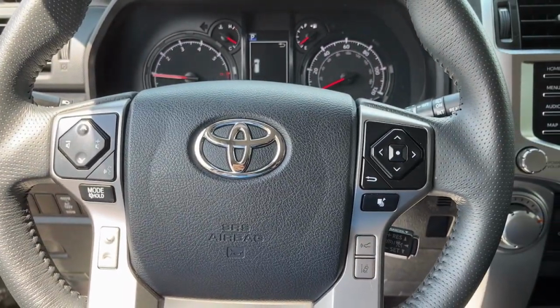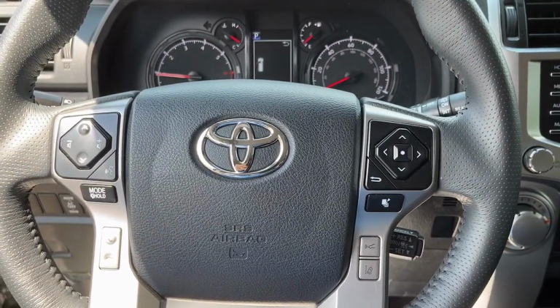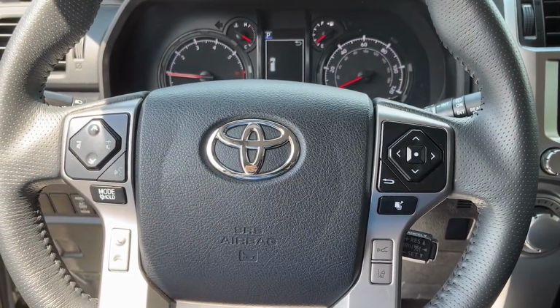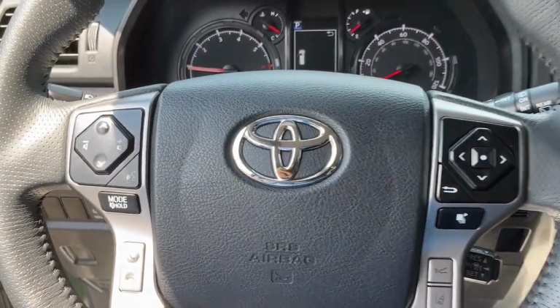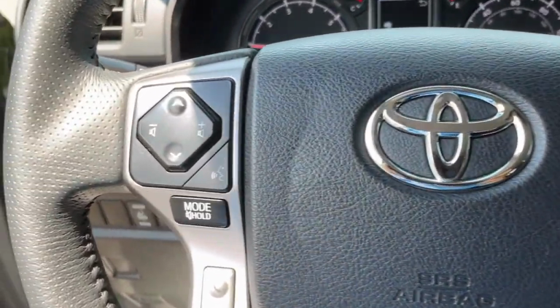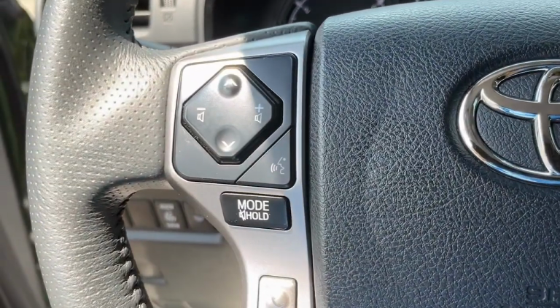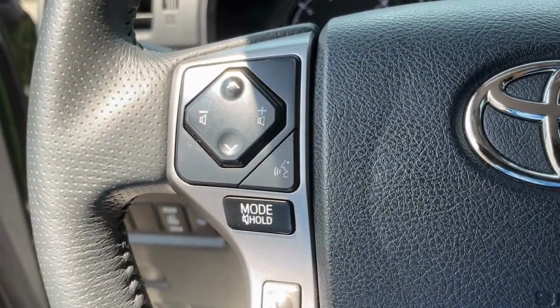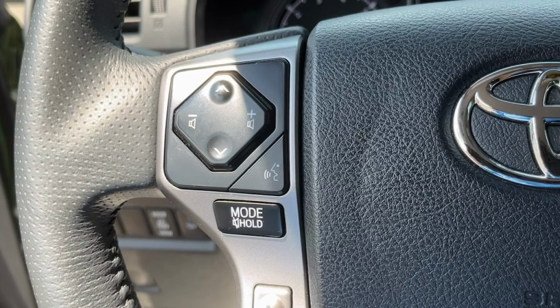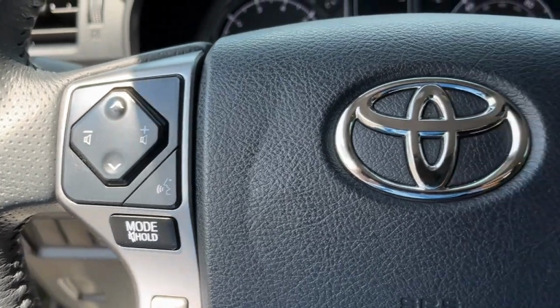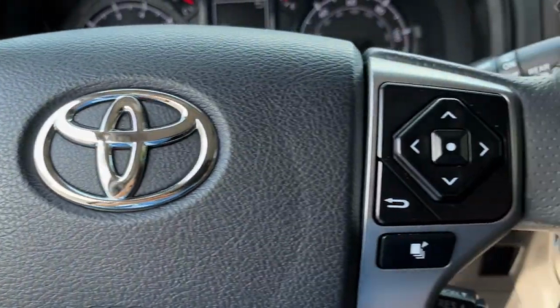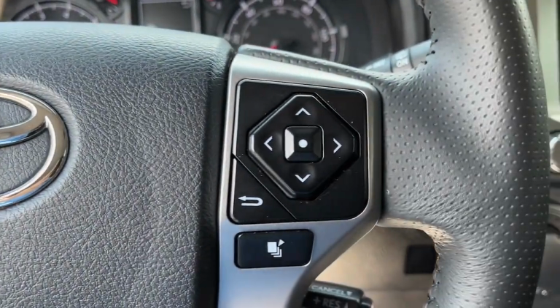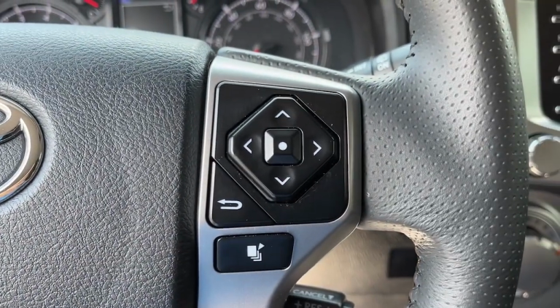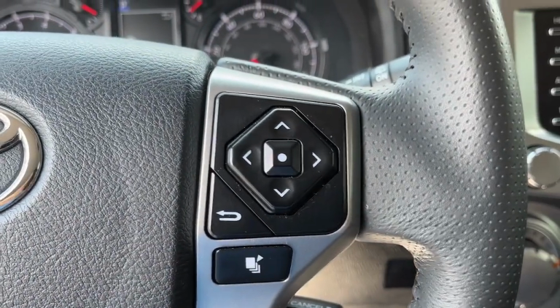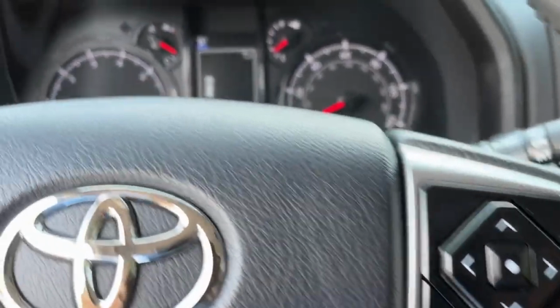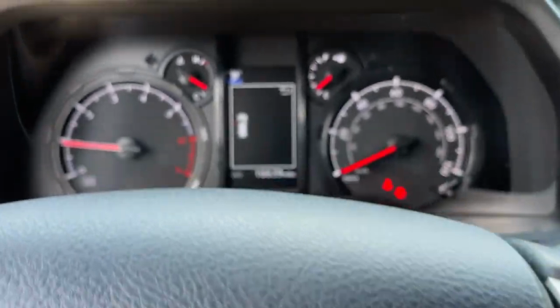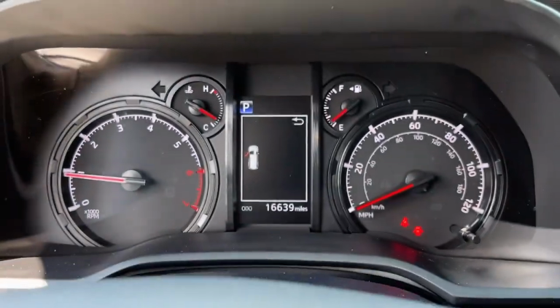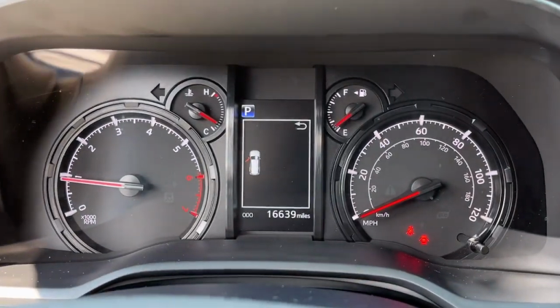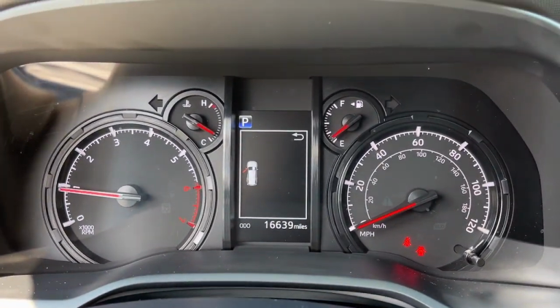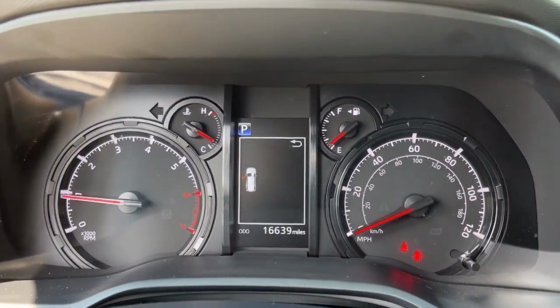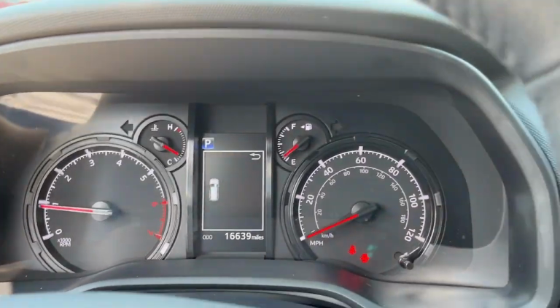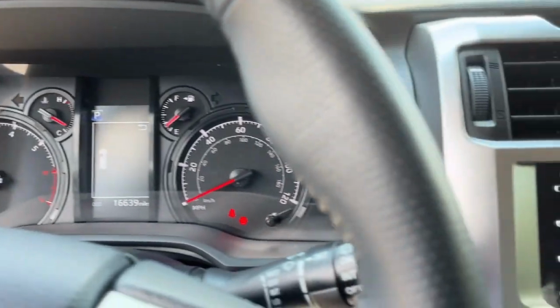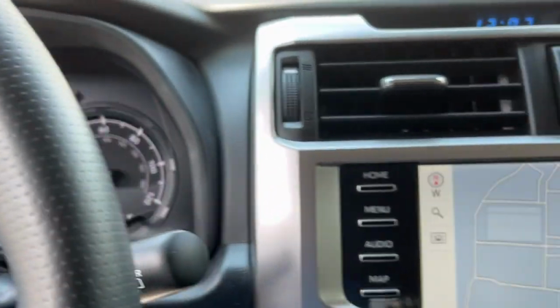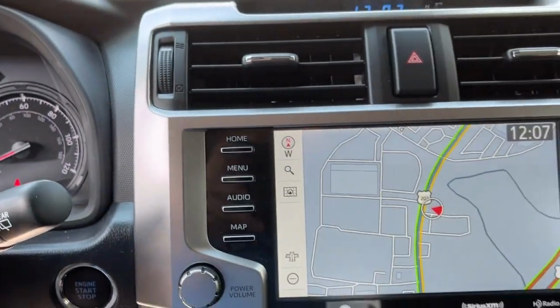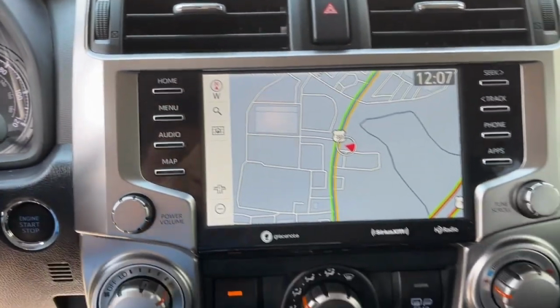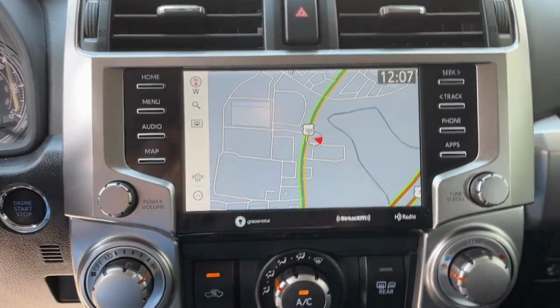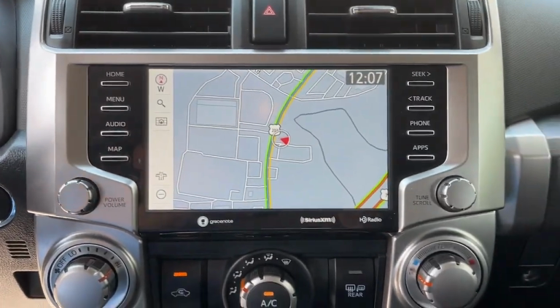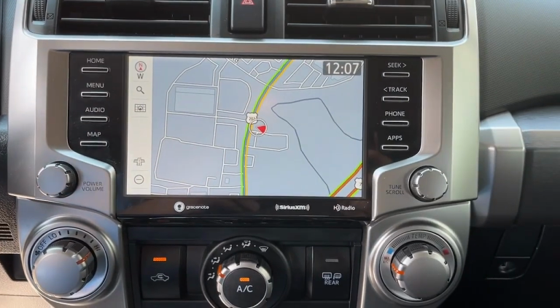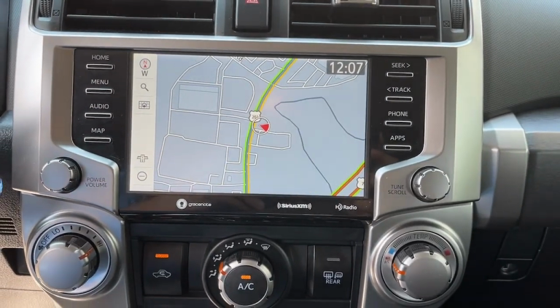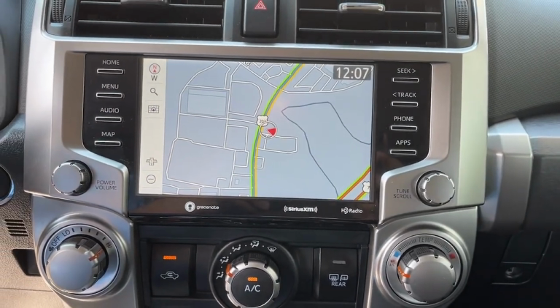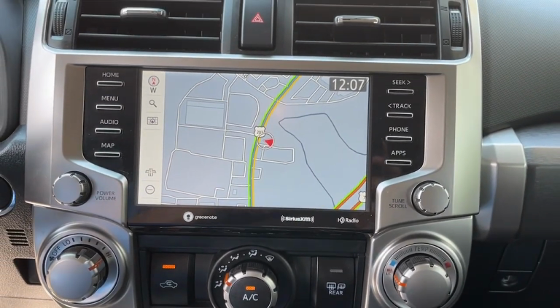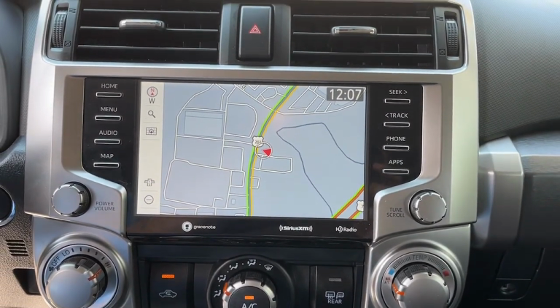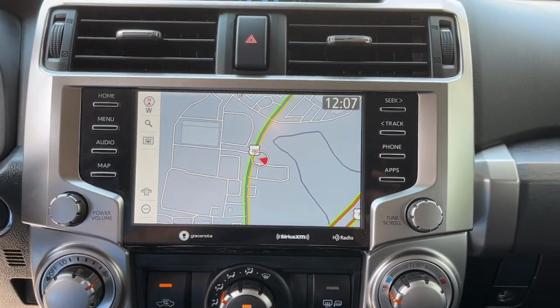Not in the market for a new vehicle? We recently lowered the prices on our entire used car inventory. That includes a tremendous selection — over 80 pre-owned vehicles for you to choose from, all makes and models, along with the area's largest inventory of certified pre-owned Toyotas.